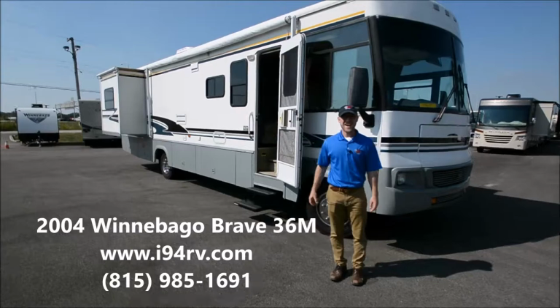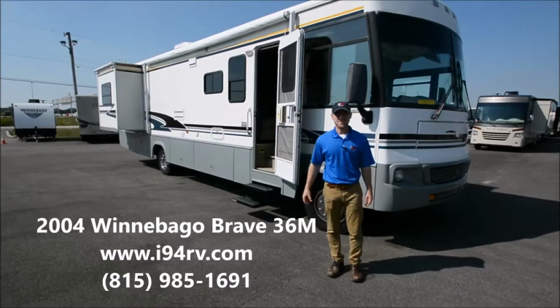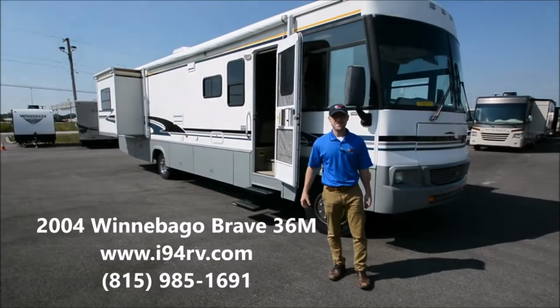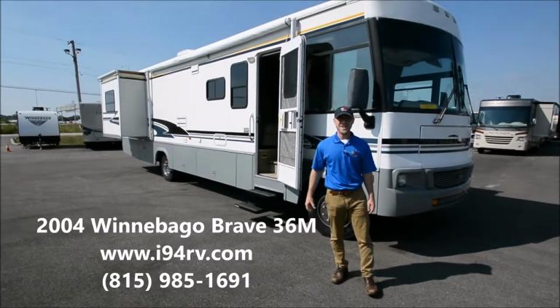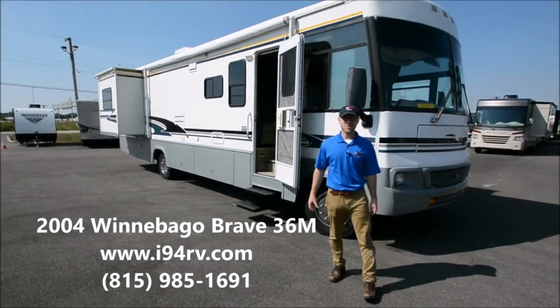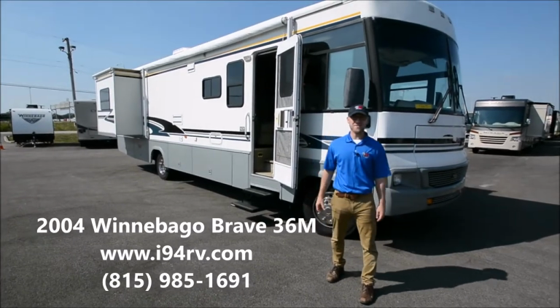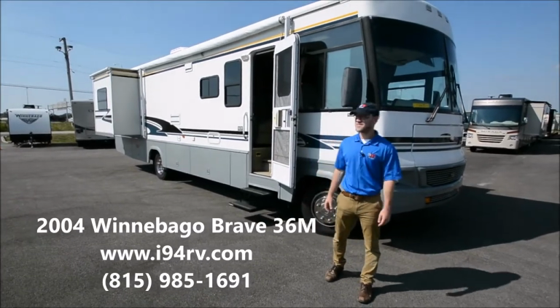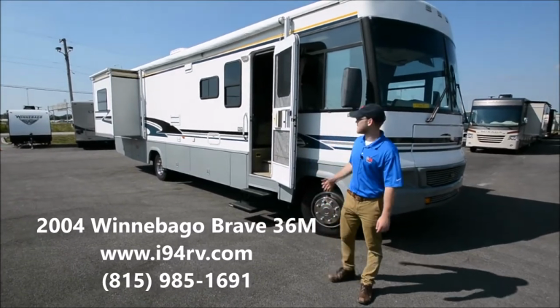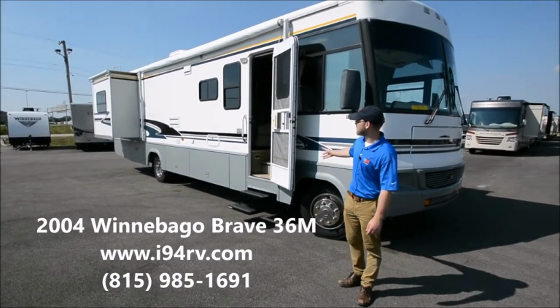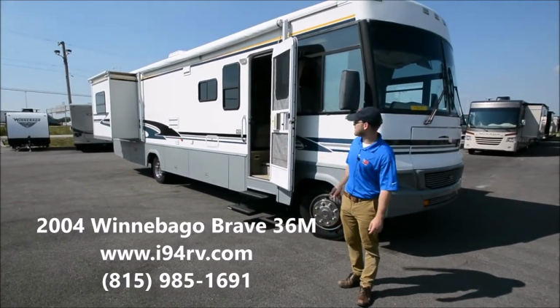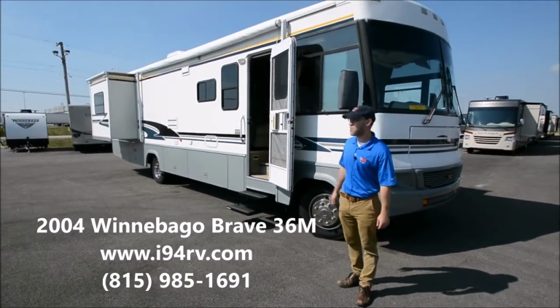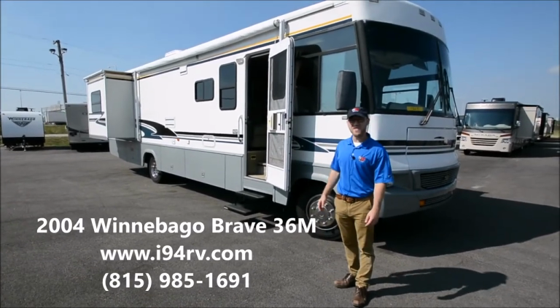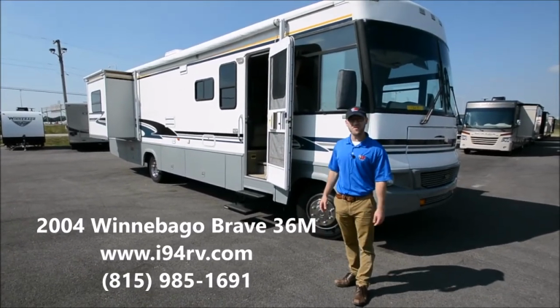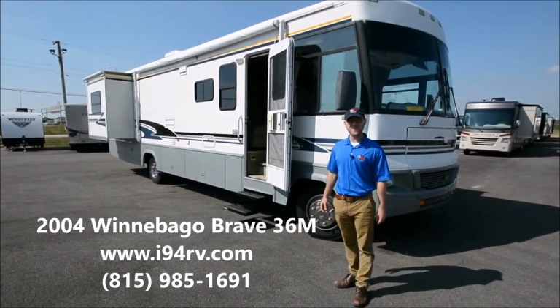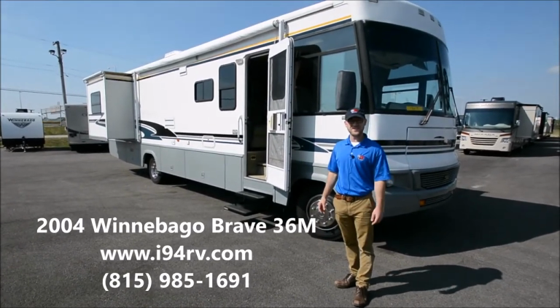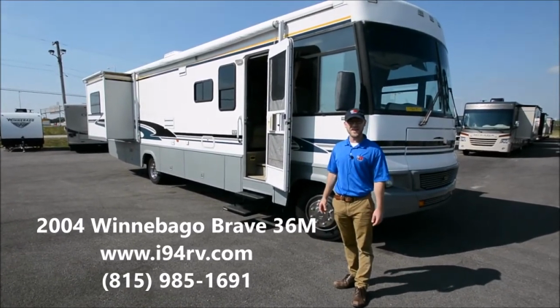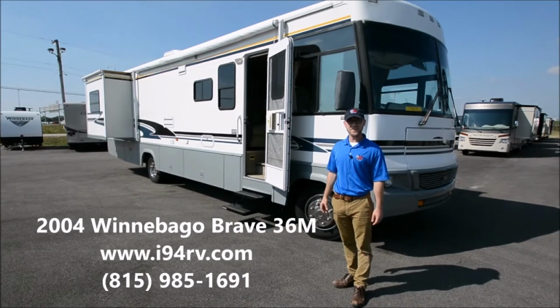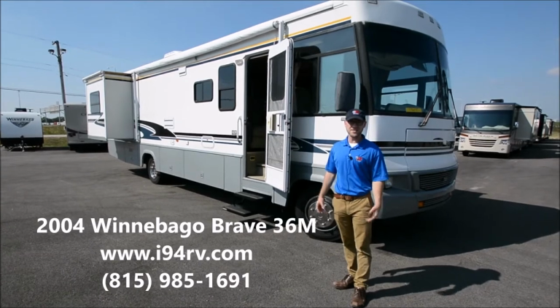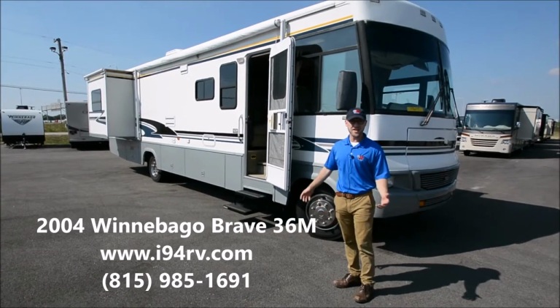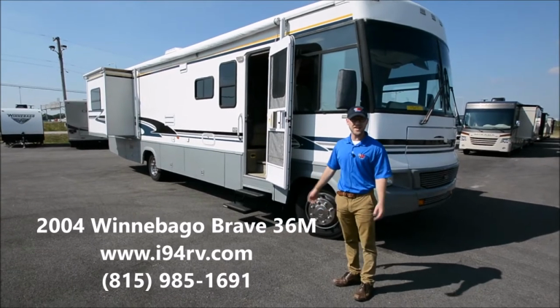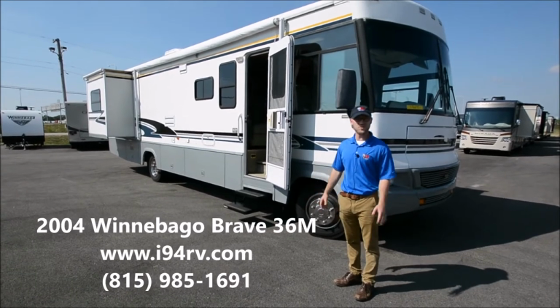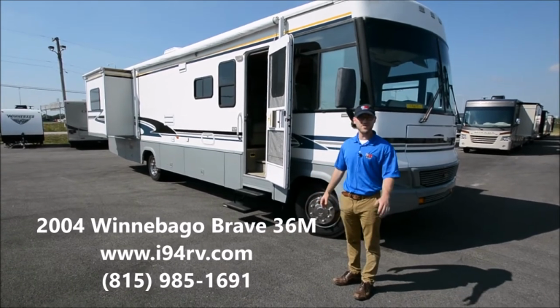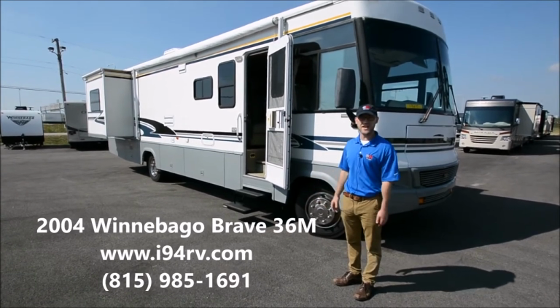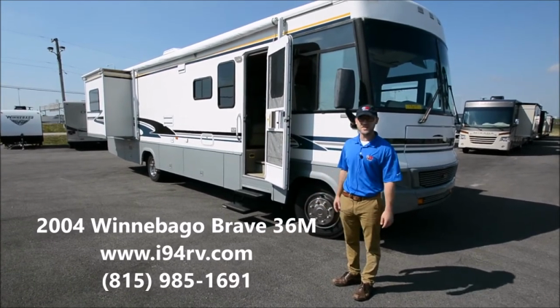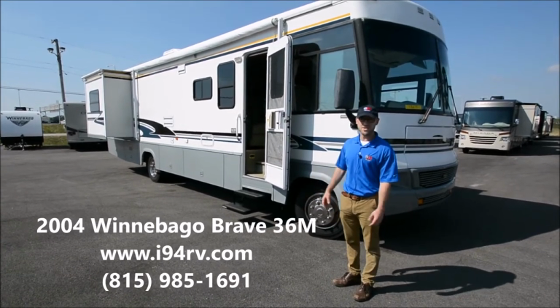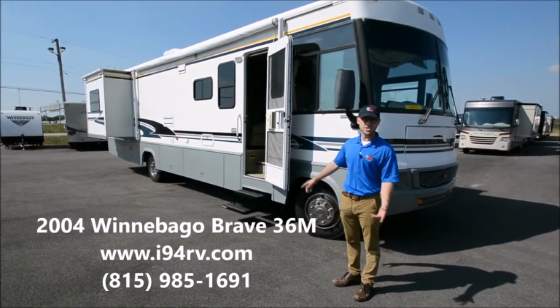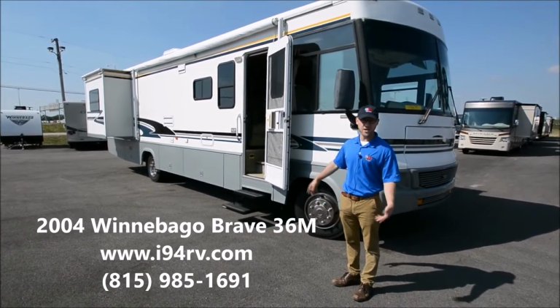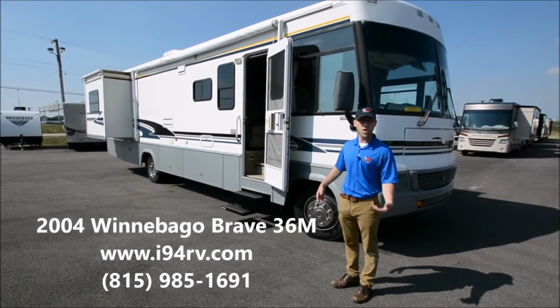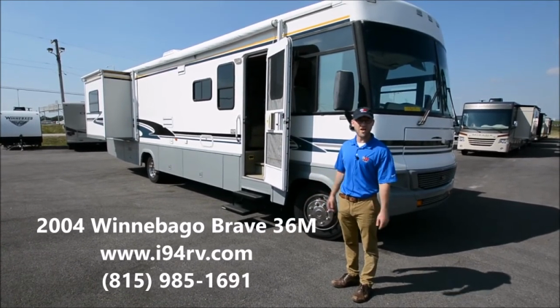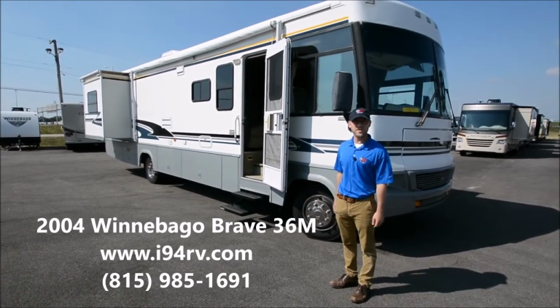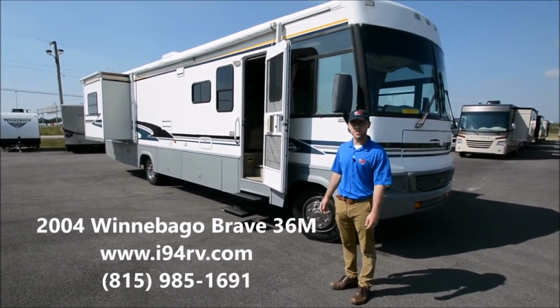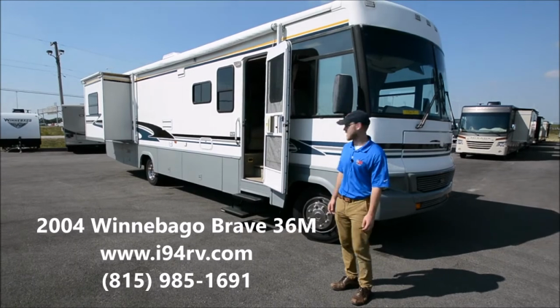Hi, I'm Chris. I'm with I-94 RV and this is a 2004 Winnebago Brave 36M. This is a Class A coach with two slide outs. I'll just take a walk around it with you and show you what it's got.